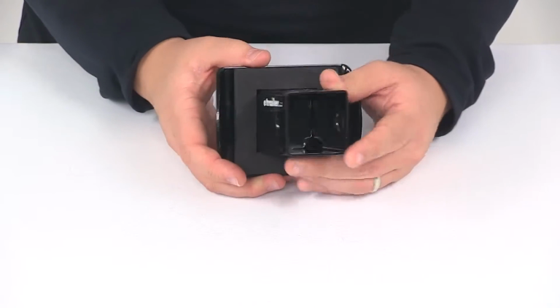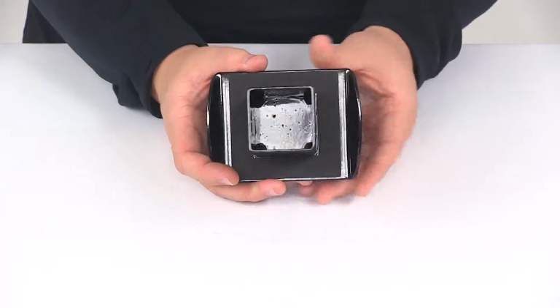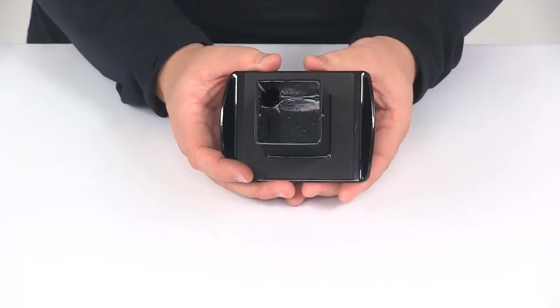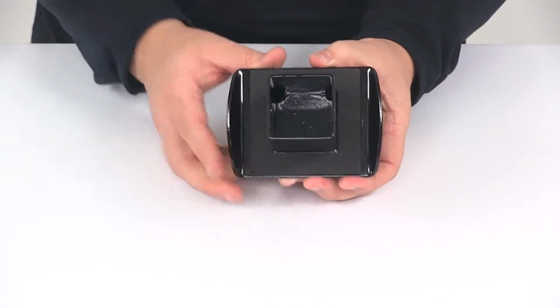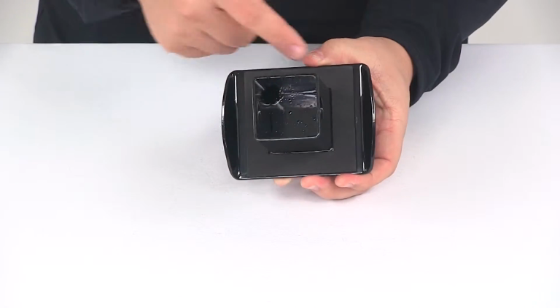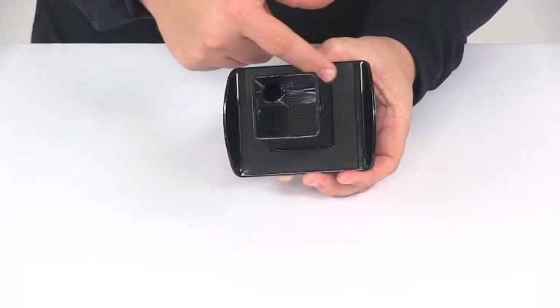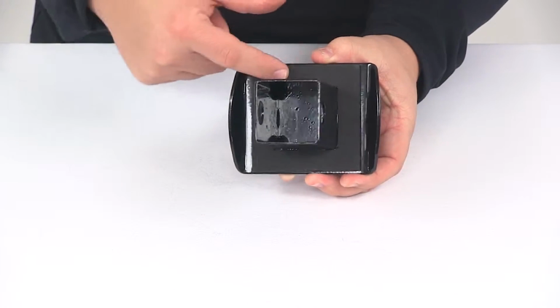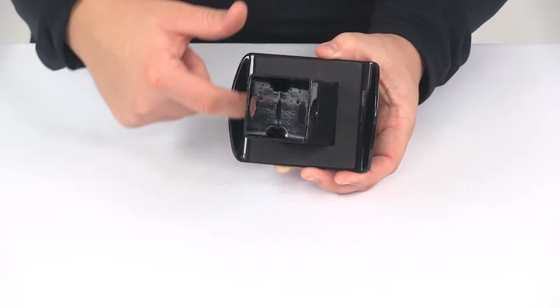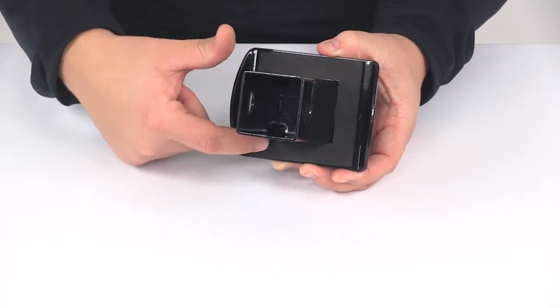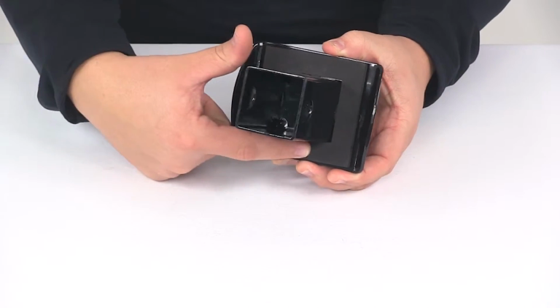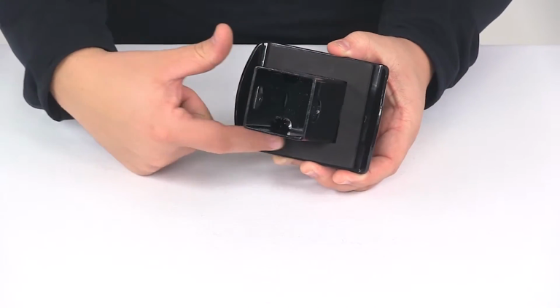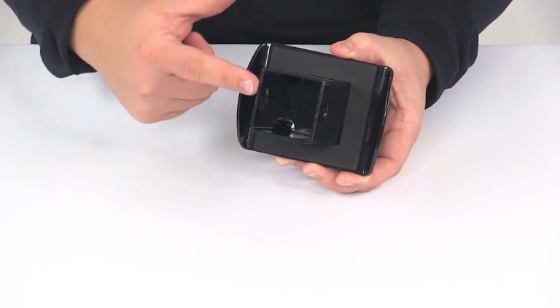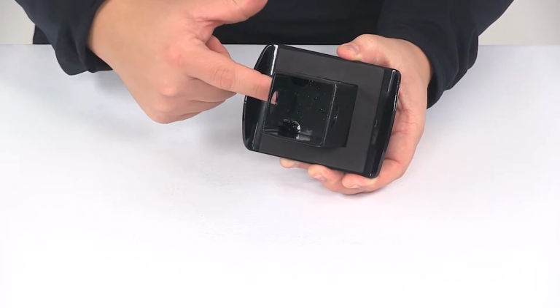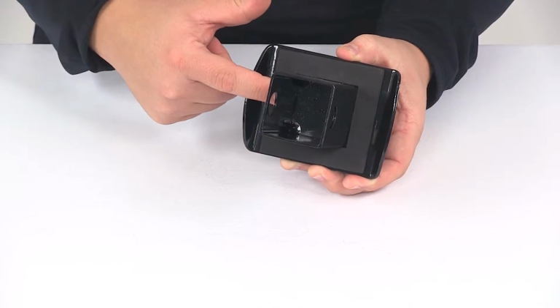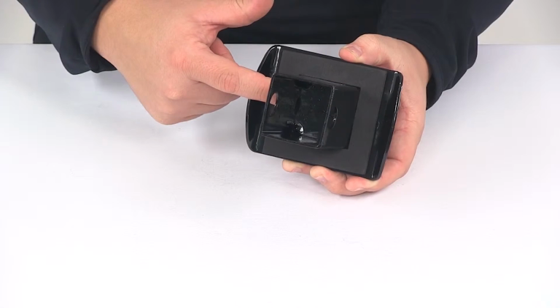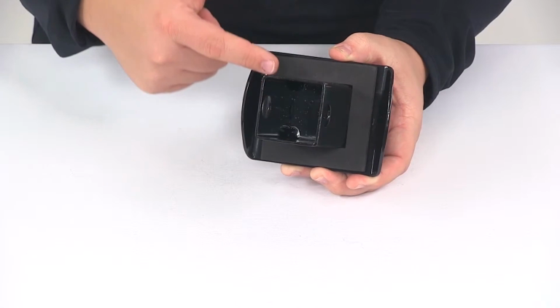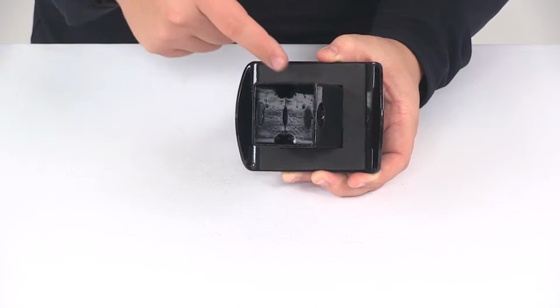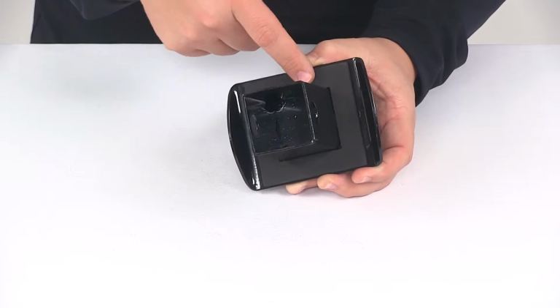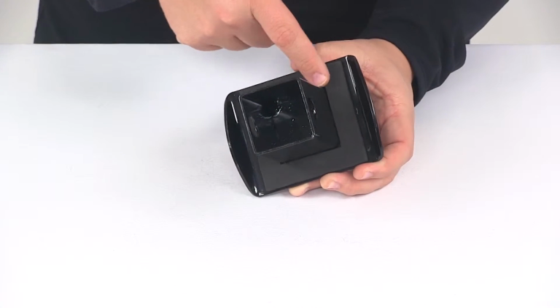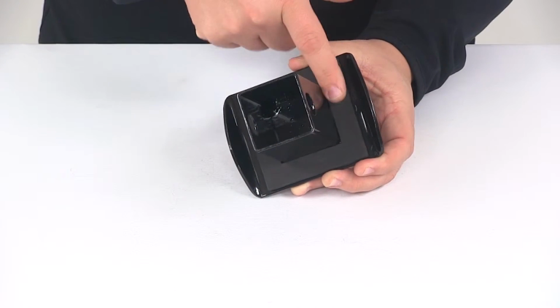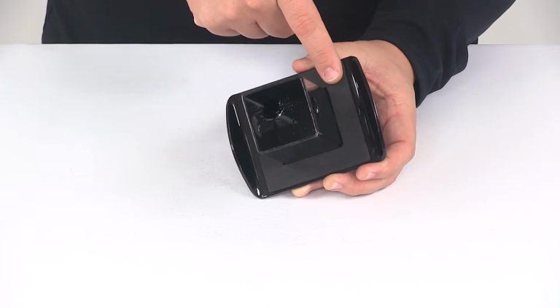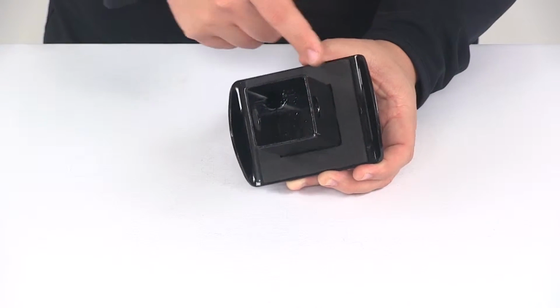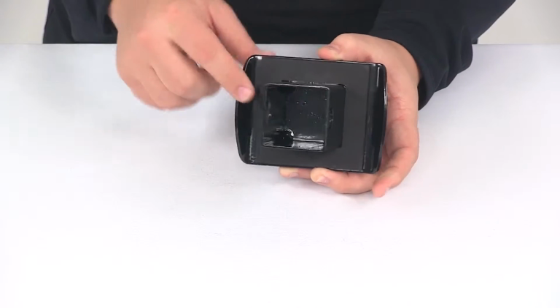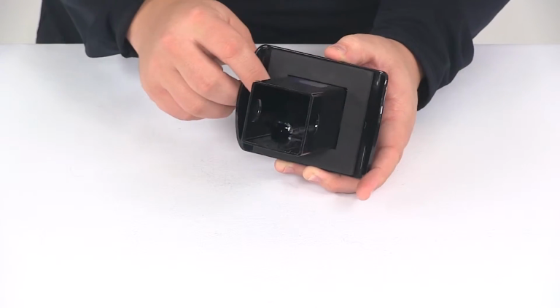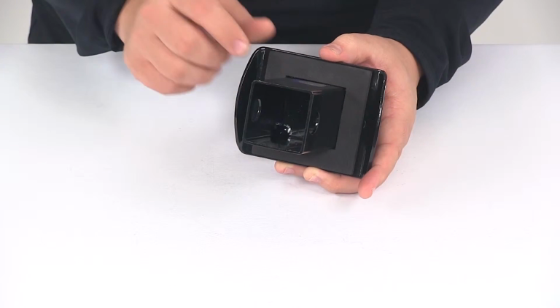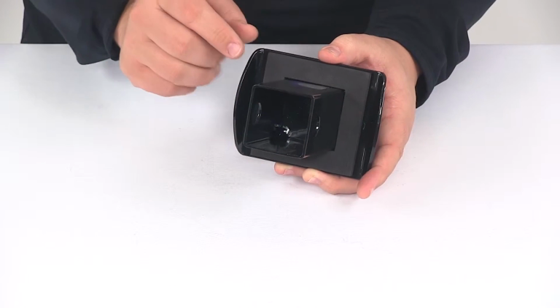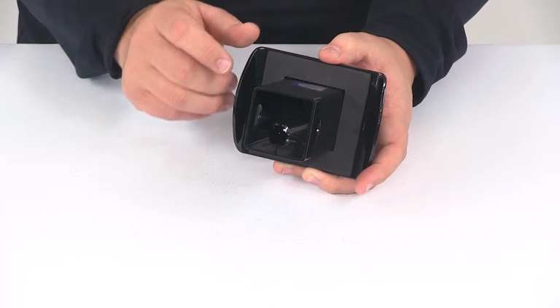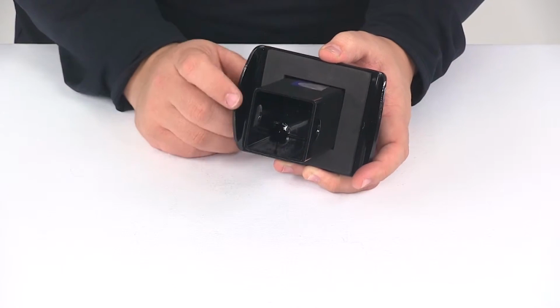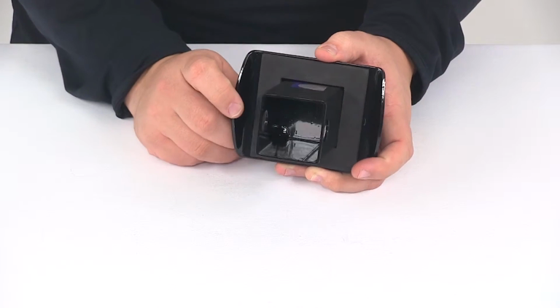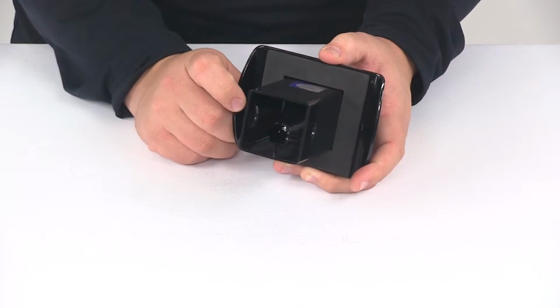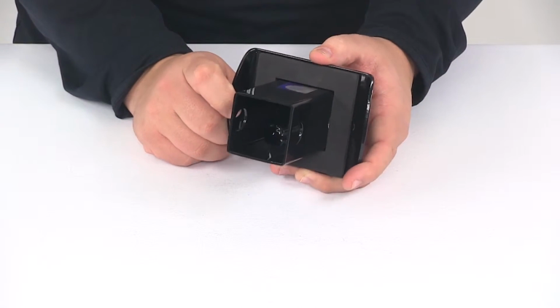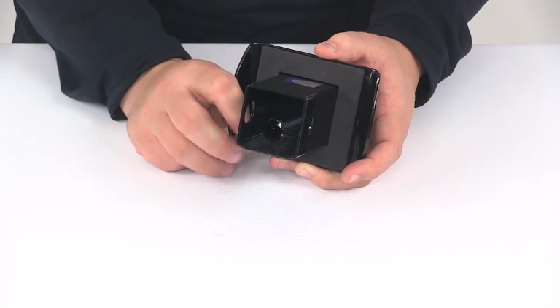On the back side it's going to have a foam gasket. It goes around the area that slides into the receiver tube of your hitch, and that foam gasket is going to really help reduce rattling between the hitch and the hitch cover.